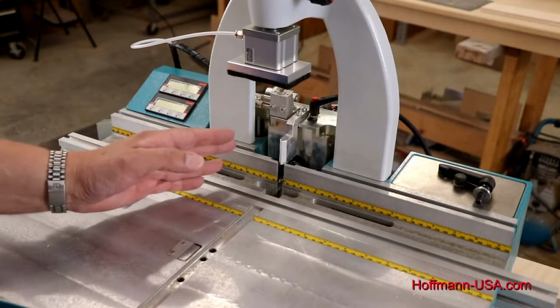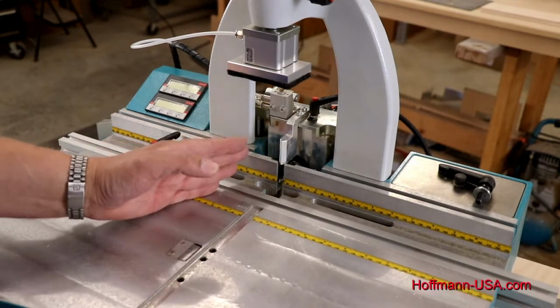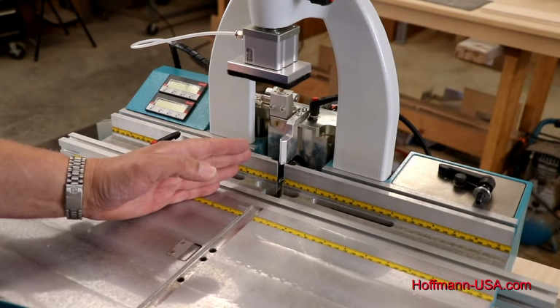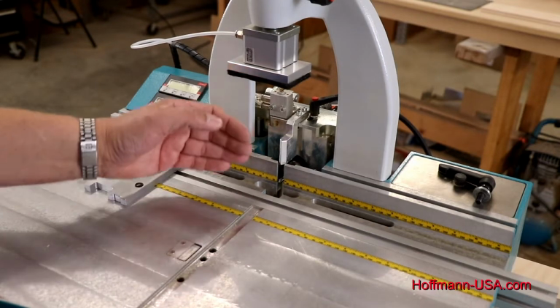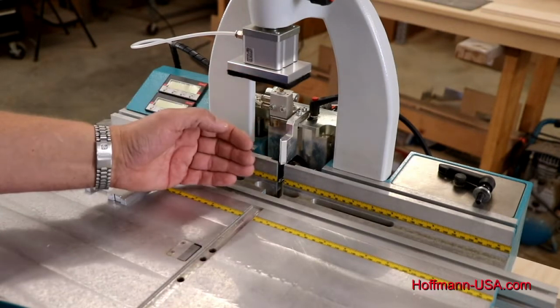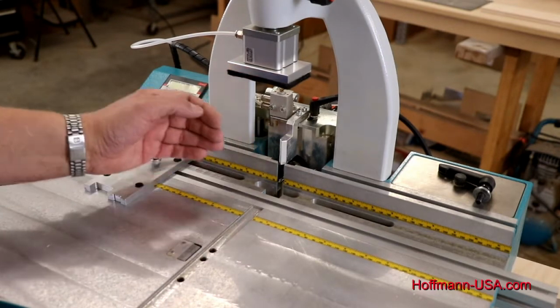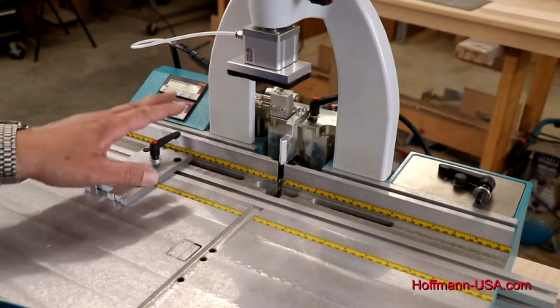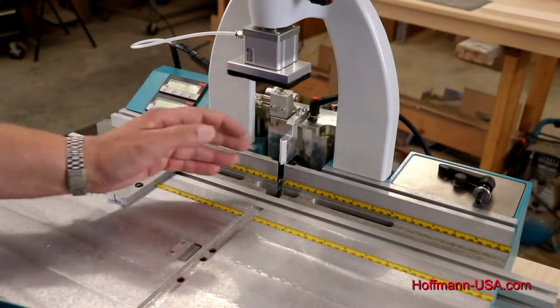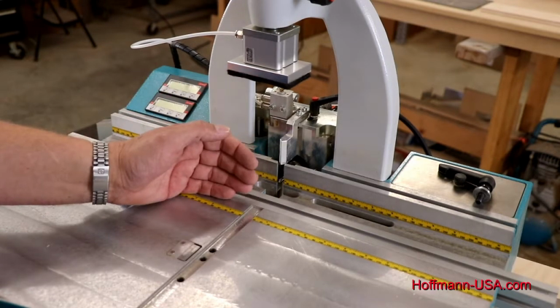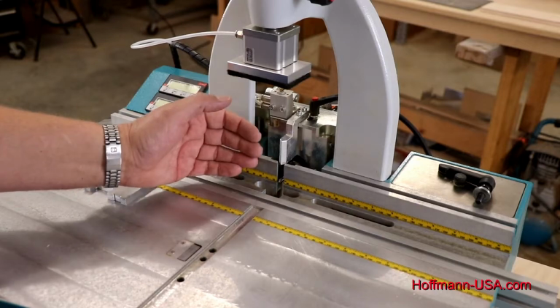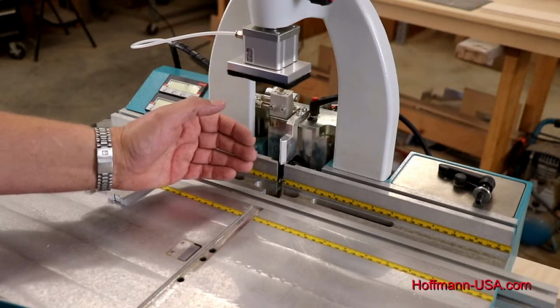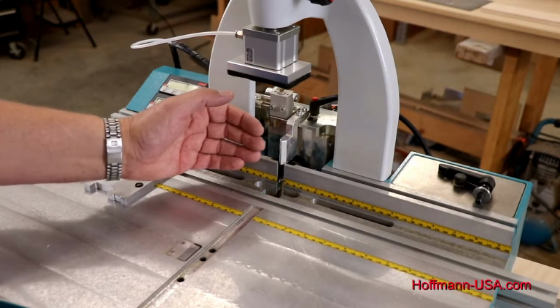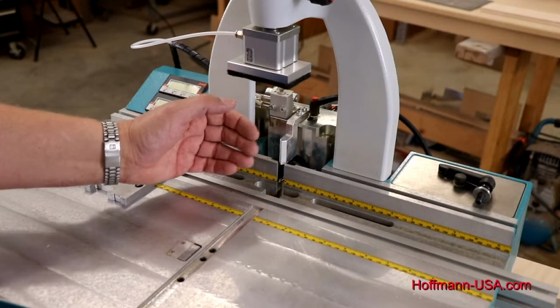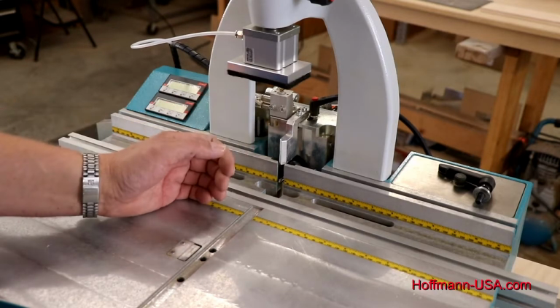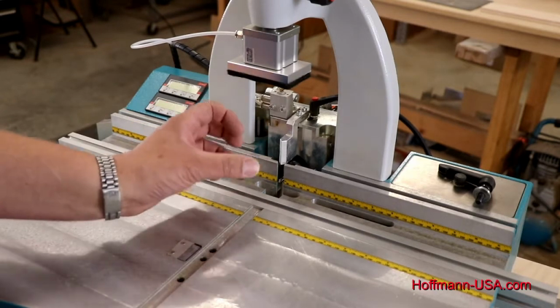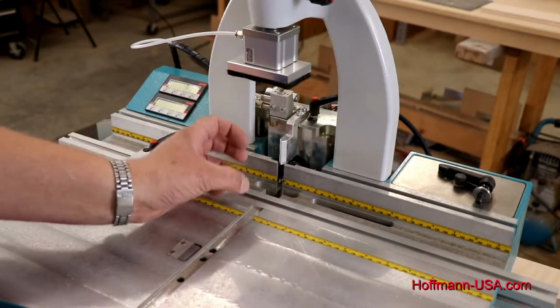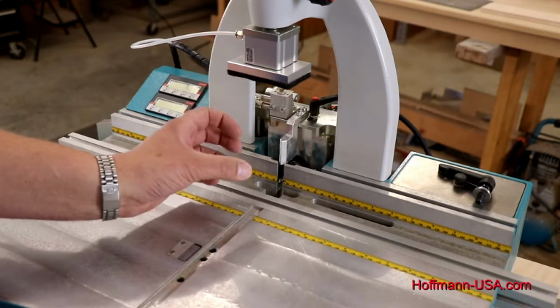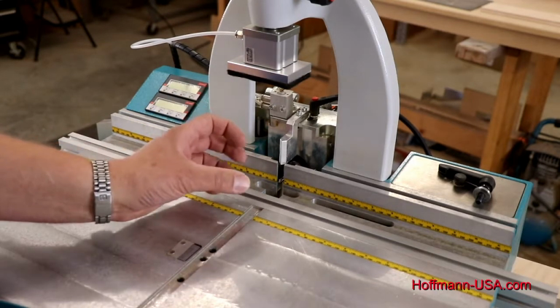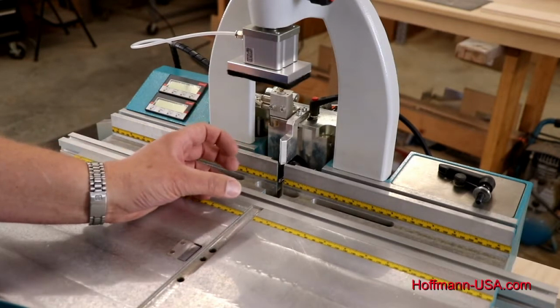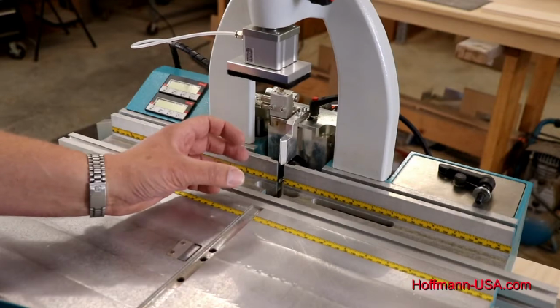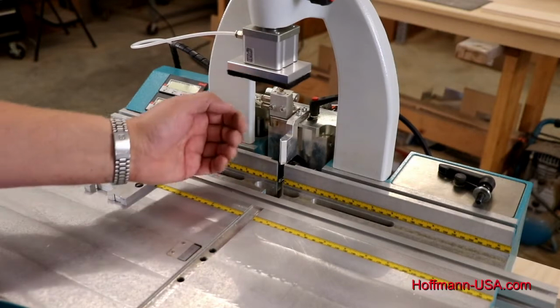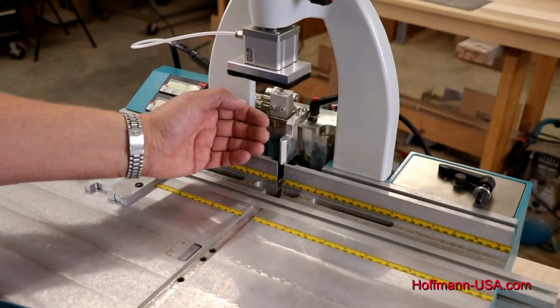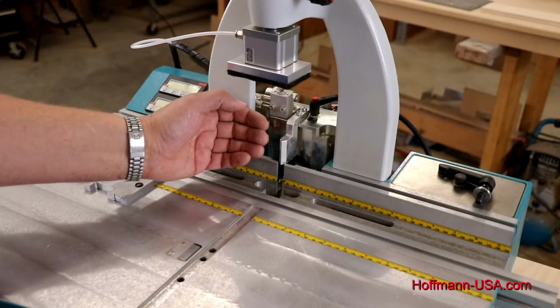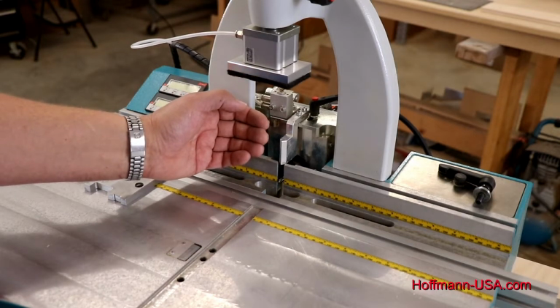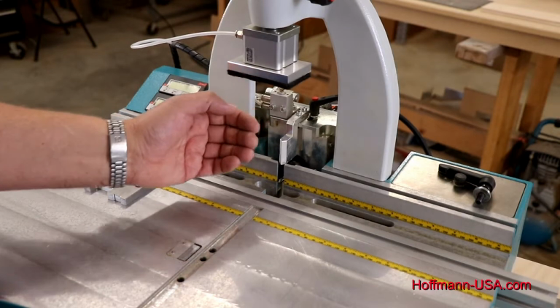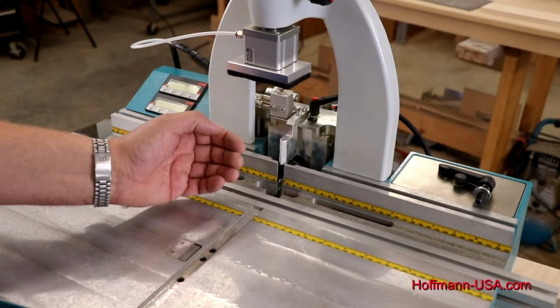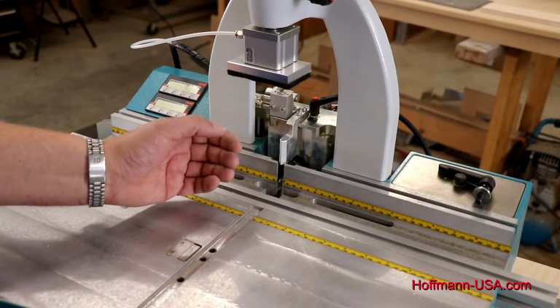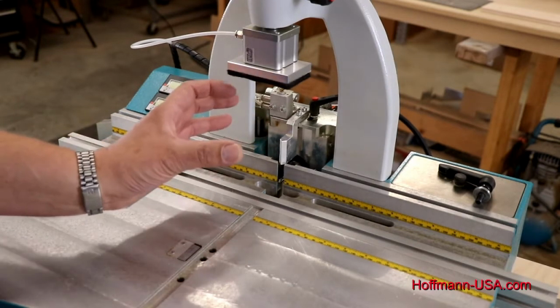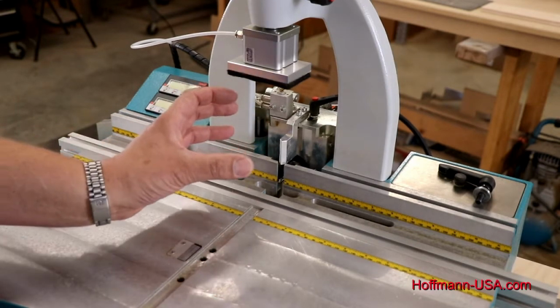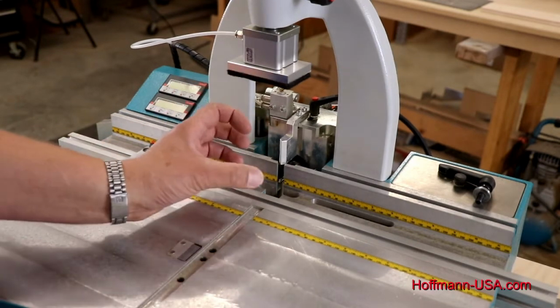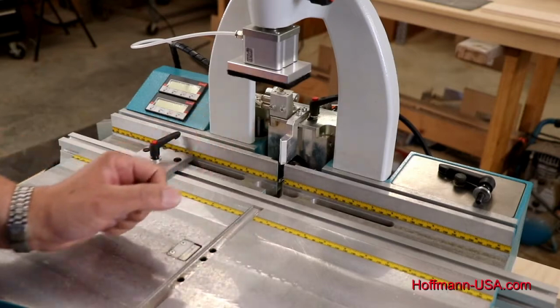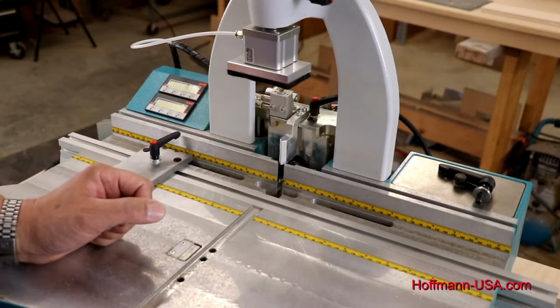On thin material we want to set it to the factory setting or possibly even back off a little bit. On heavier, stronger material or molding we can bring the bit in a little bit more towards us so we get more draw and a tighter joint.